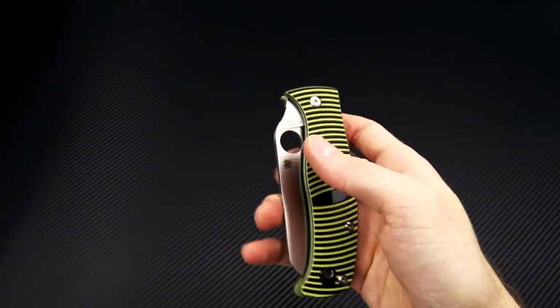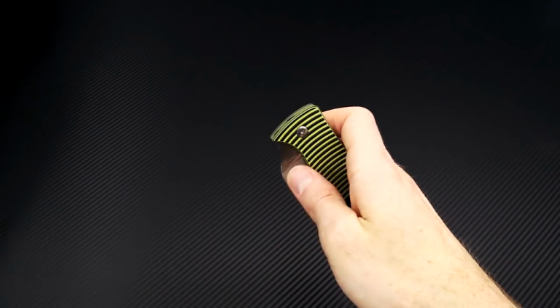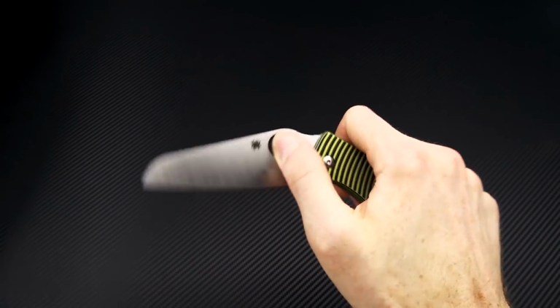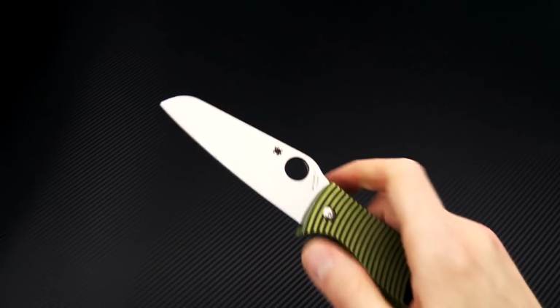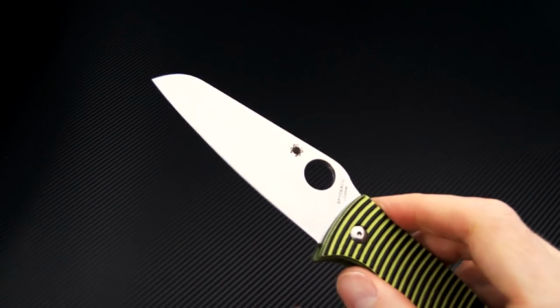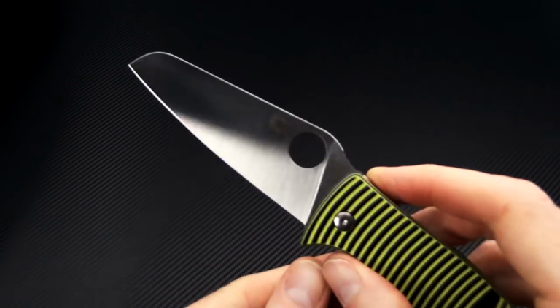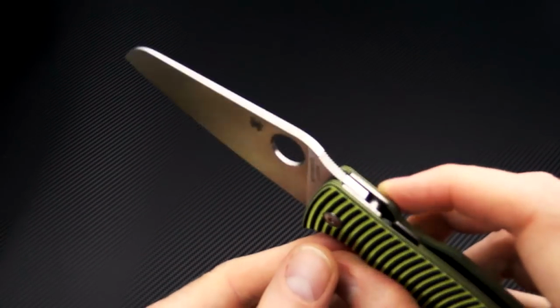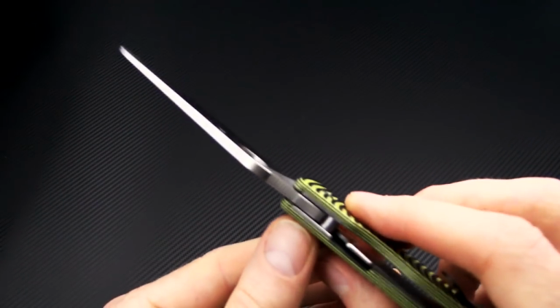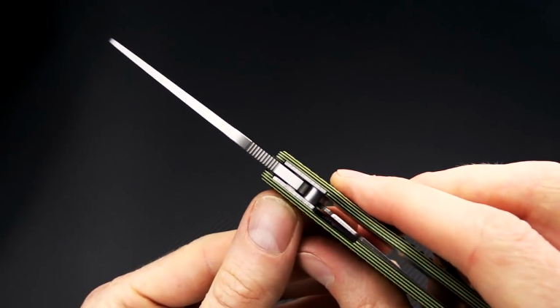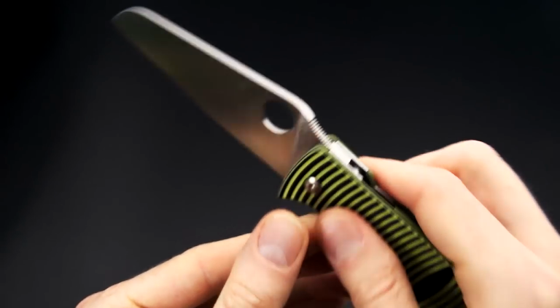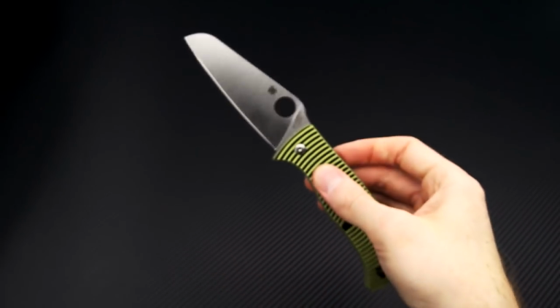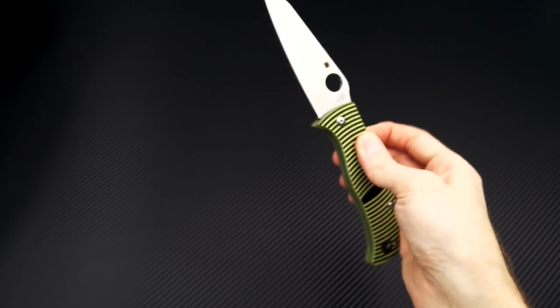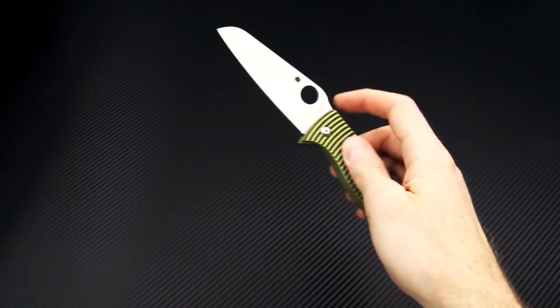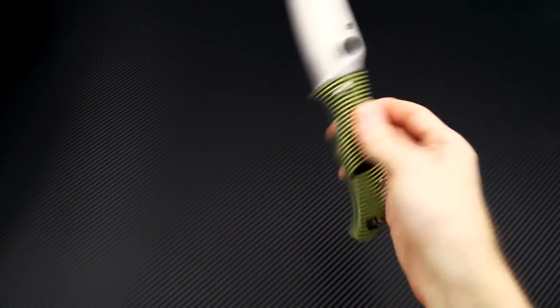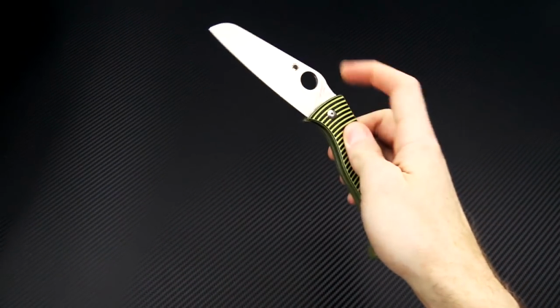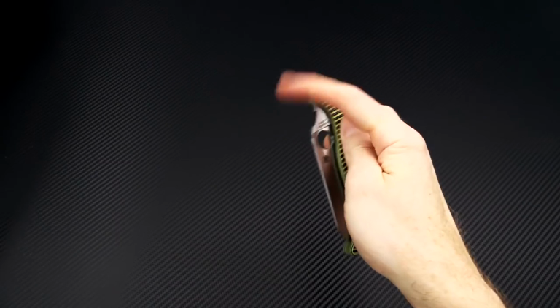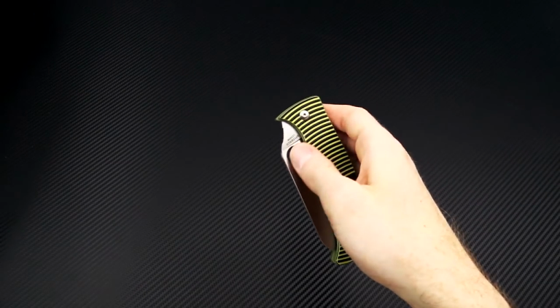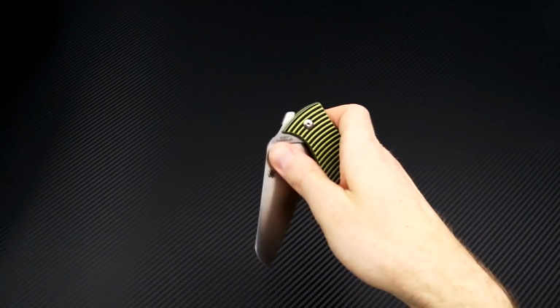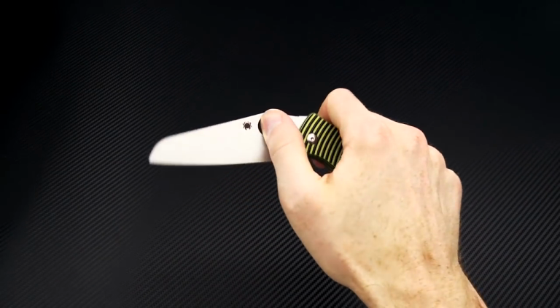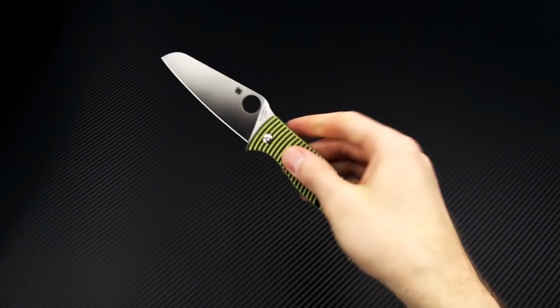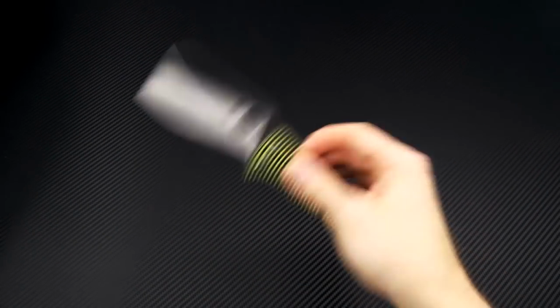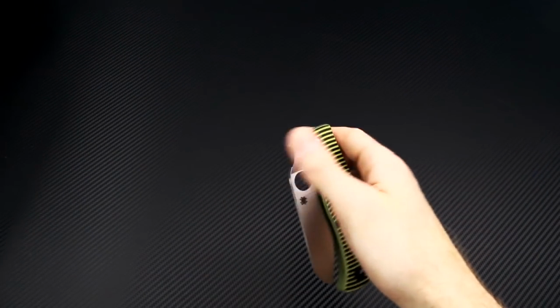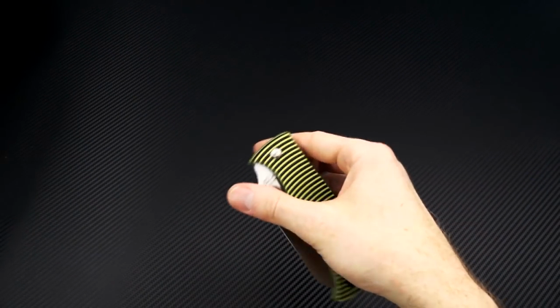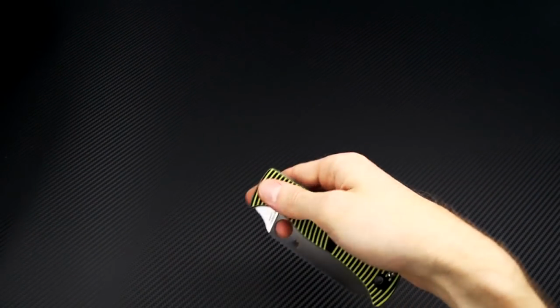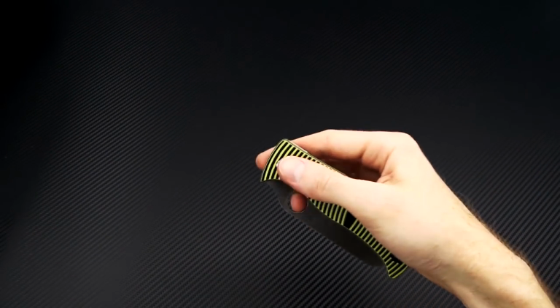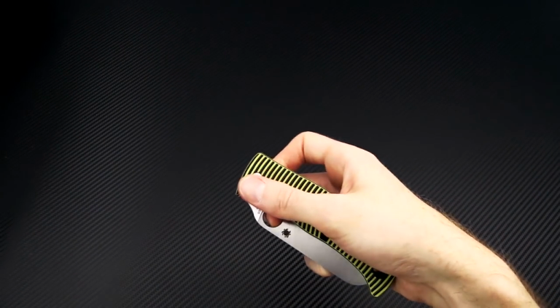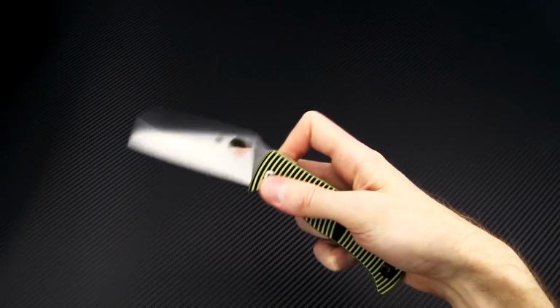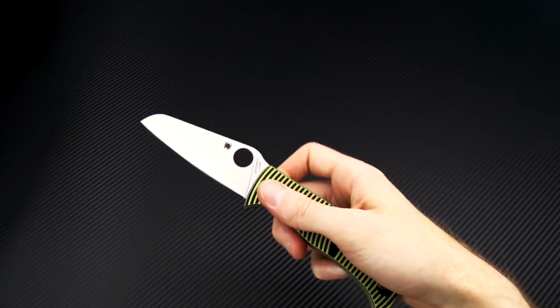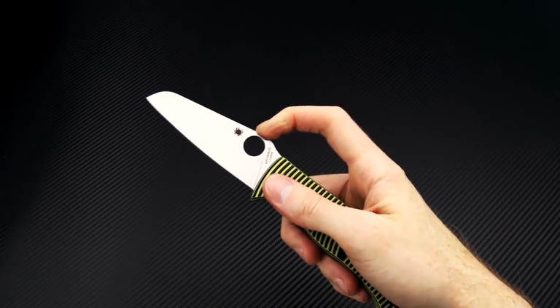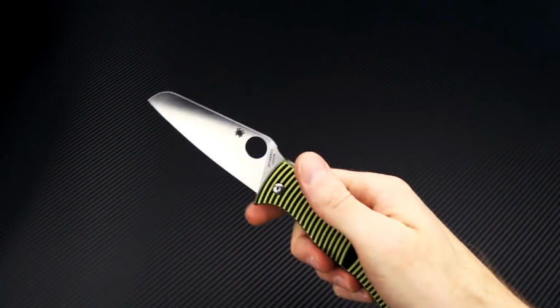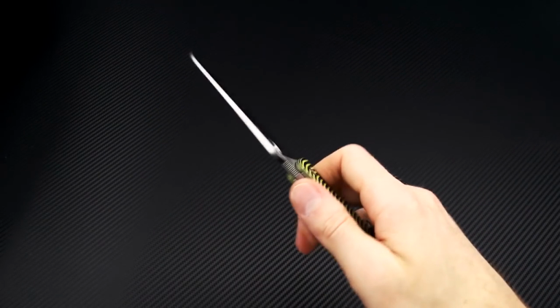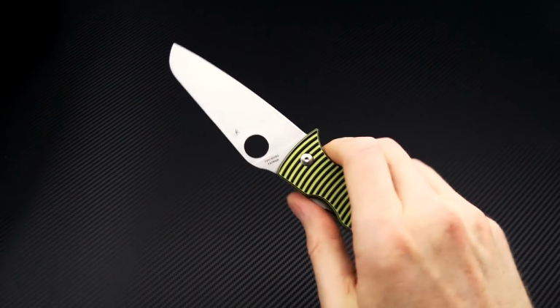It's got a fully flat ground blade that rides on phosphor bronze washers for very smooth operation, and as you can see, deploys very smoothly via a variety of the standard Spyderco spider hole methods.